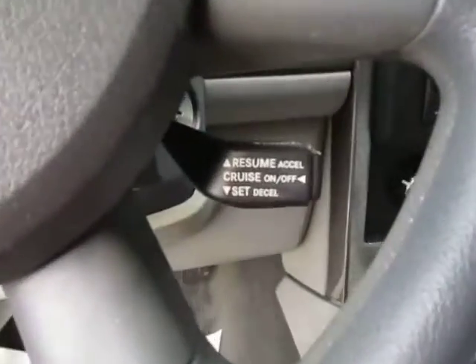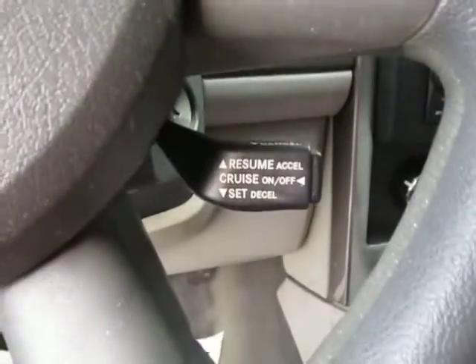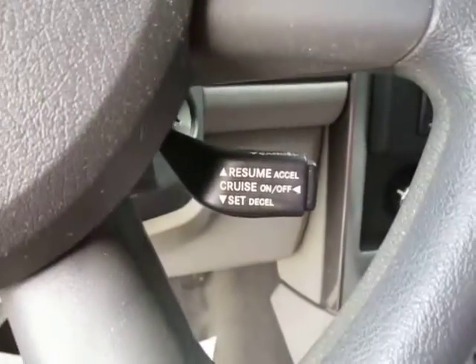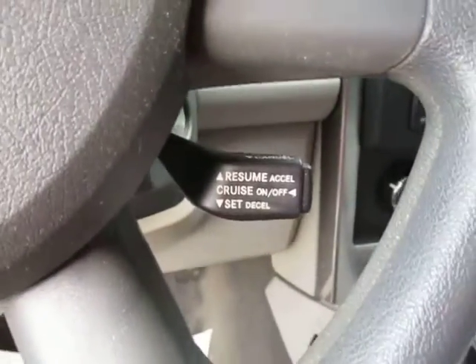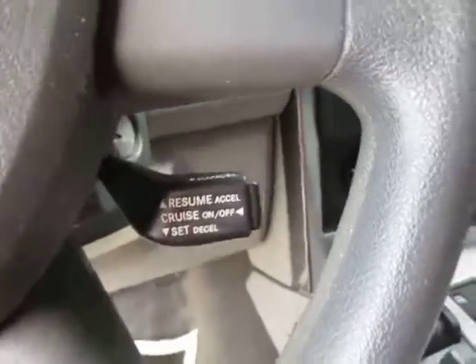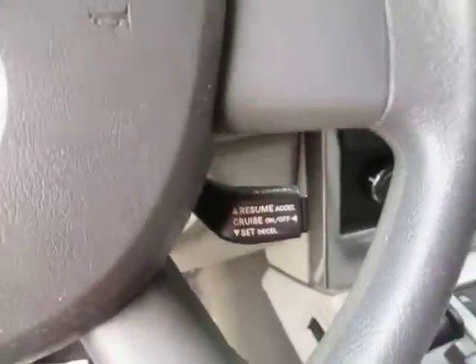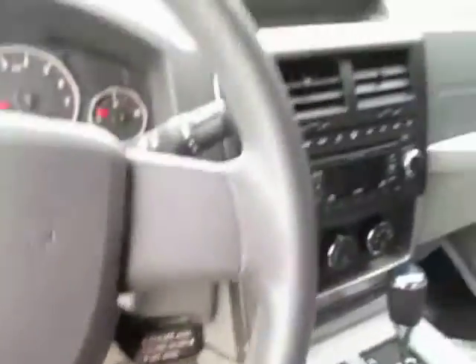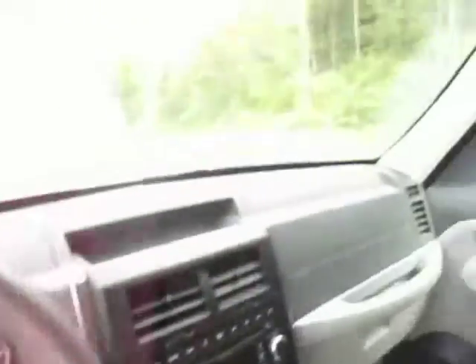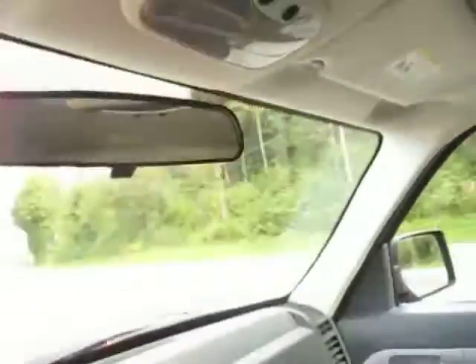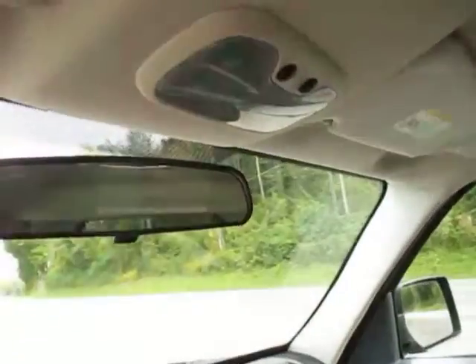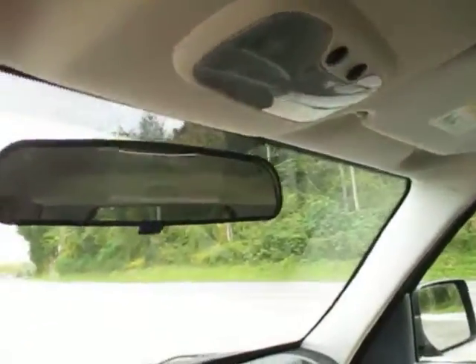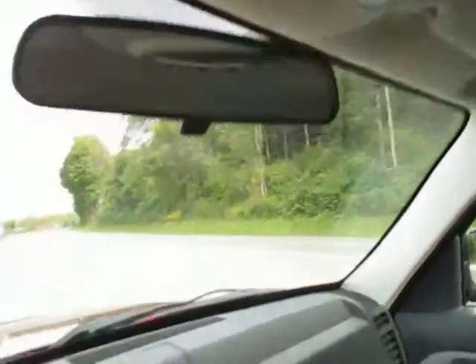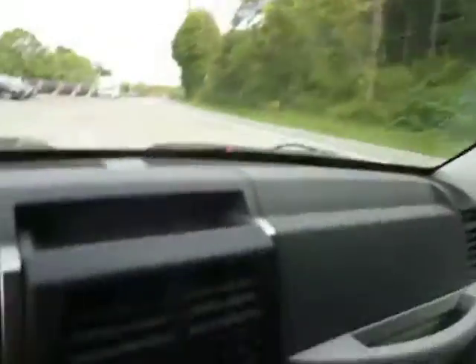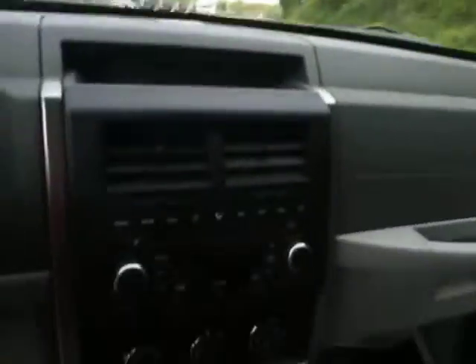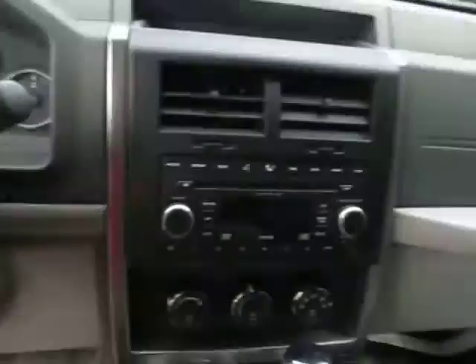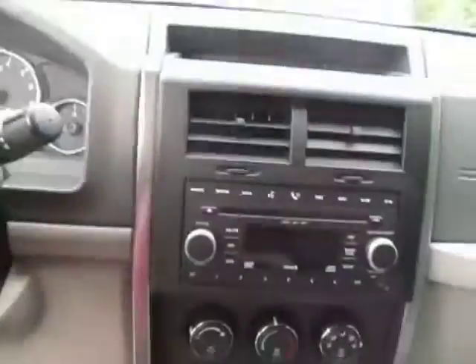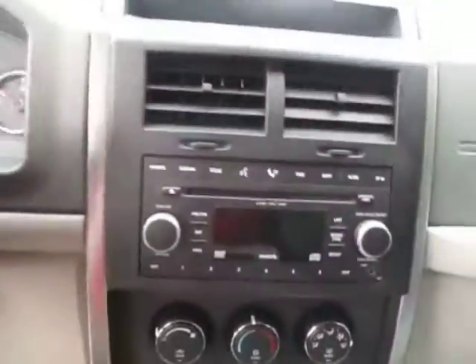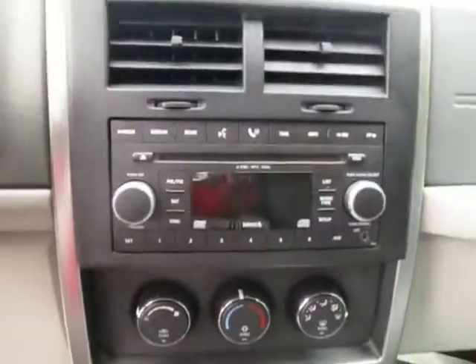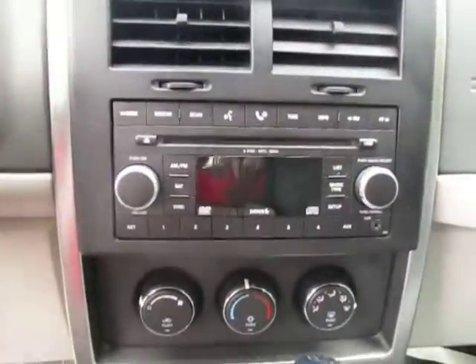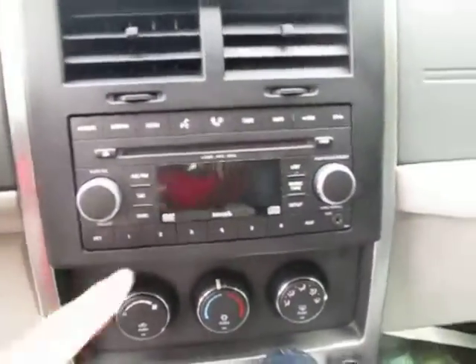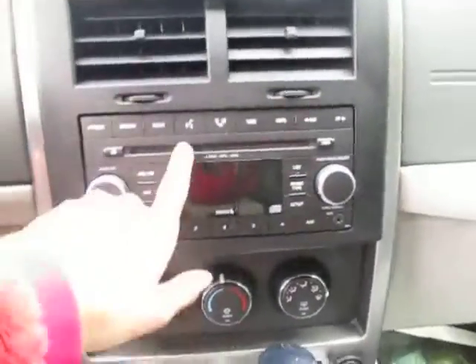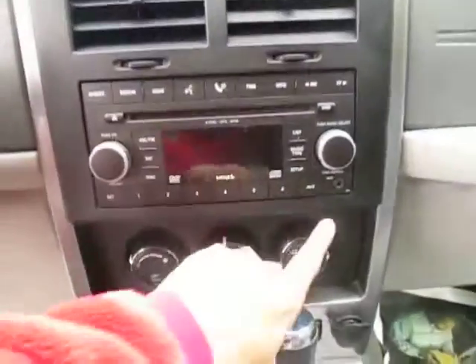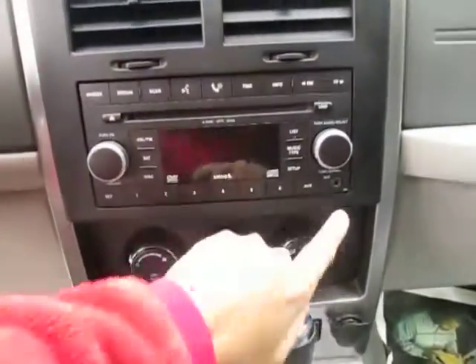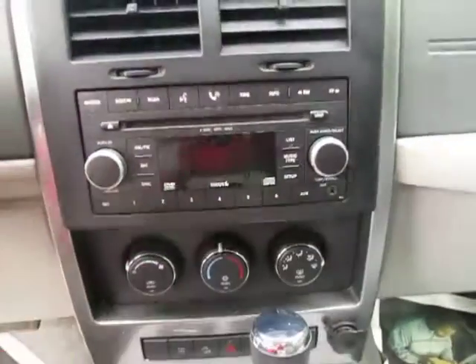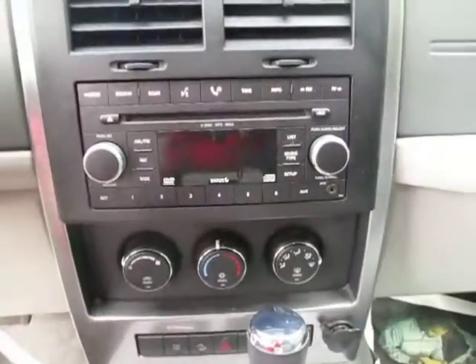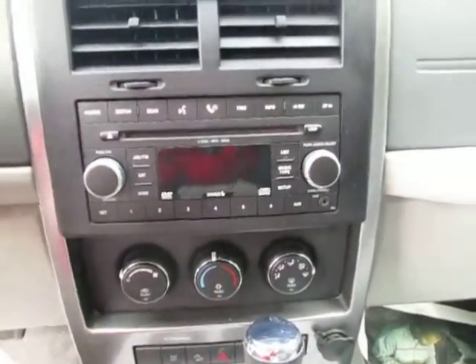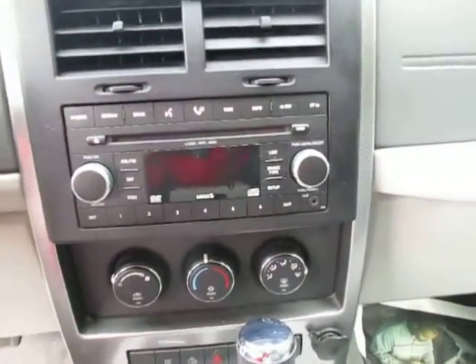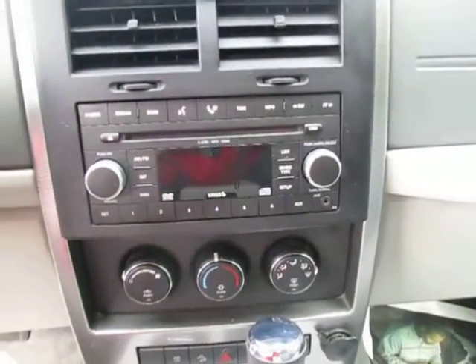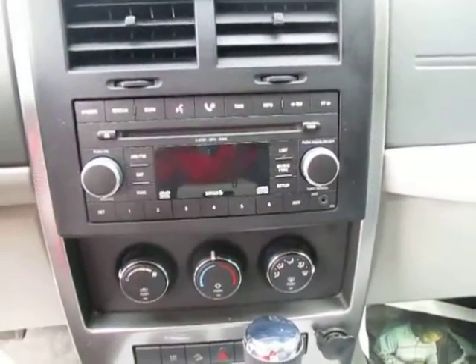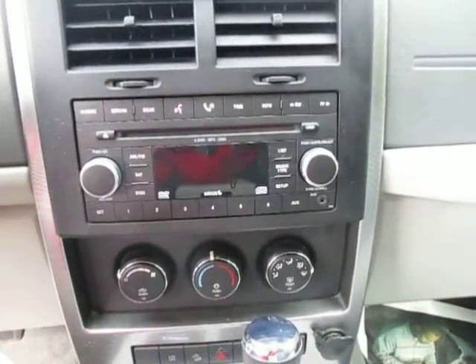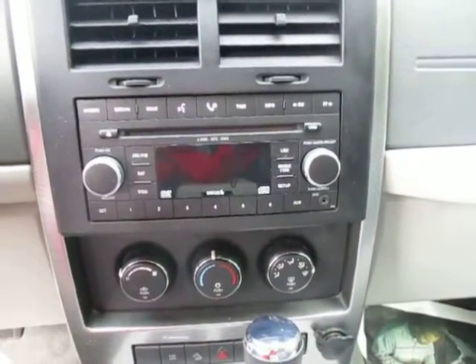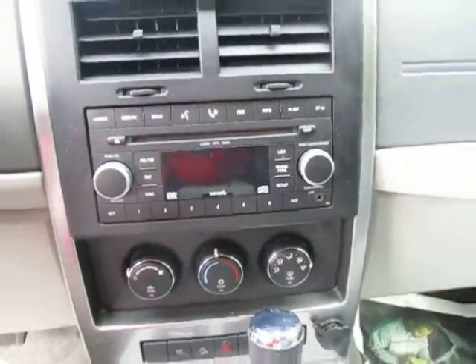You've got cruise control right here by your steering wheel, overhead lights, rear view mirror, AM FM satellite radio with a CD player and auxiliary port so you can plug in your iPod, MP3 or cell phone.